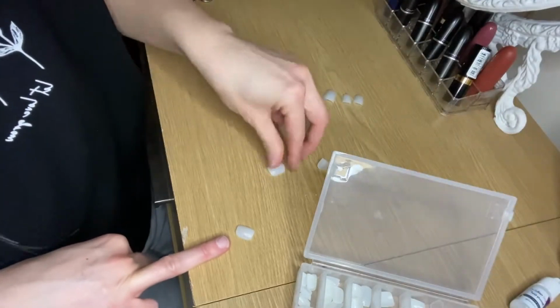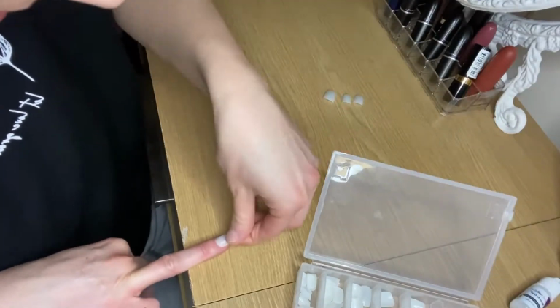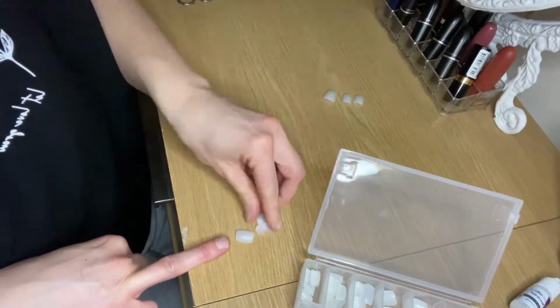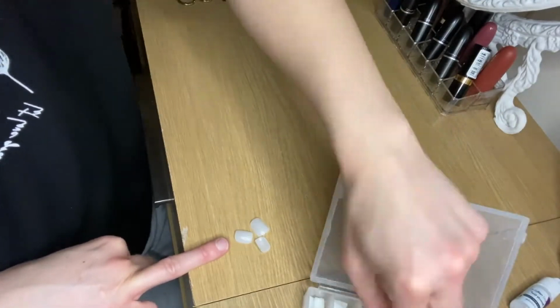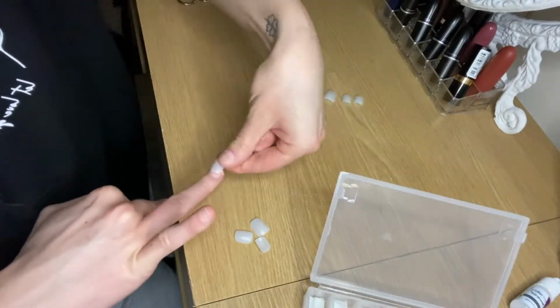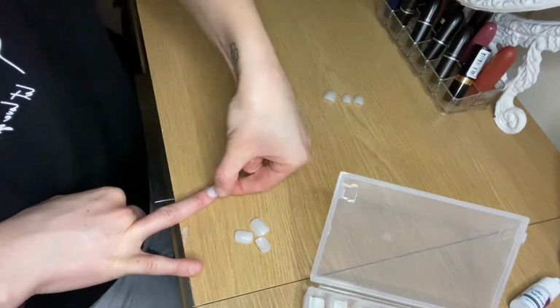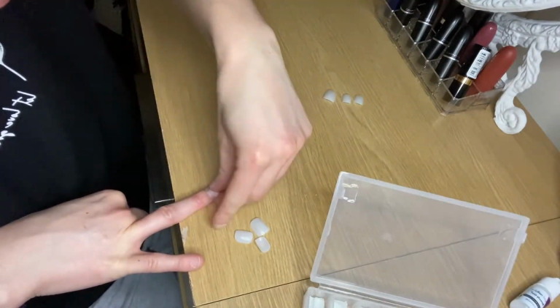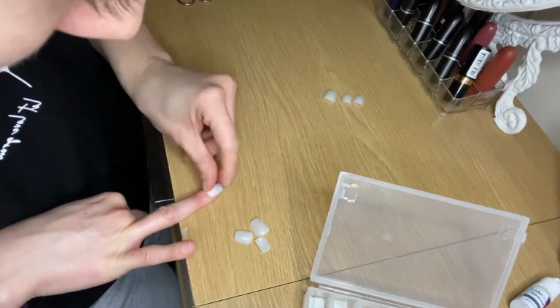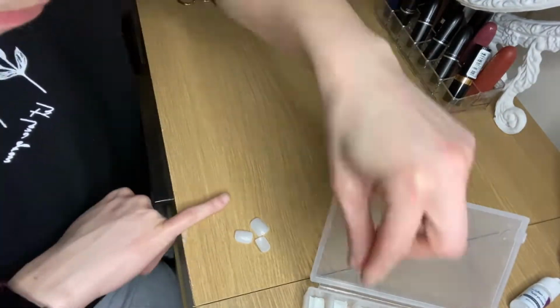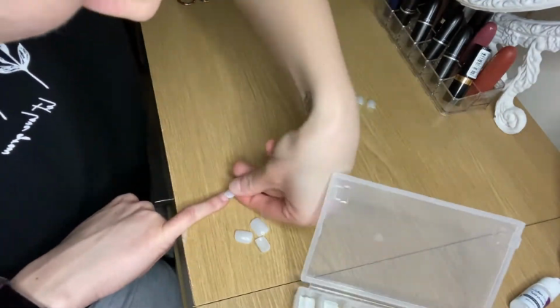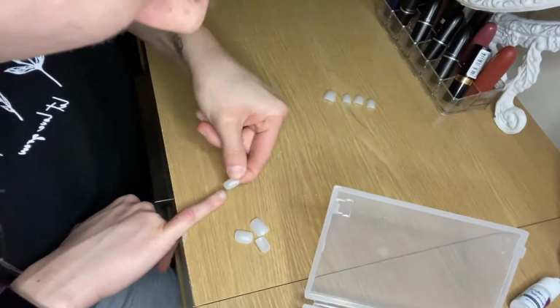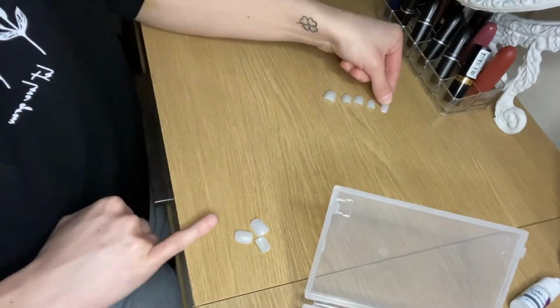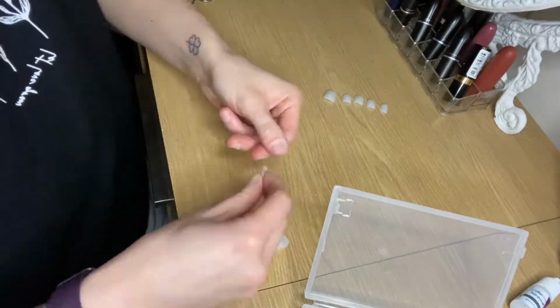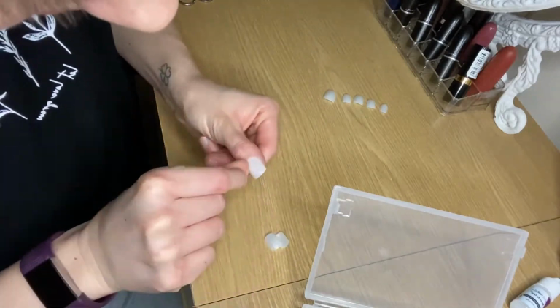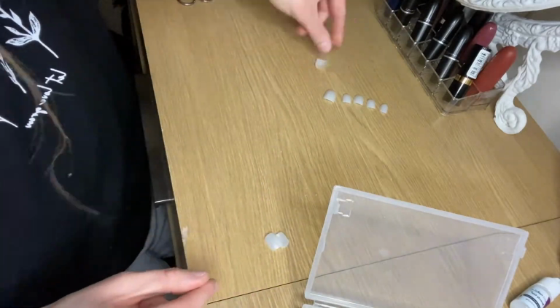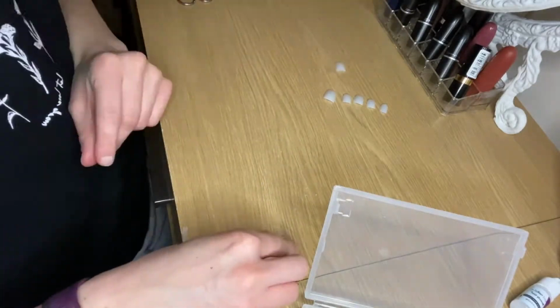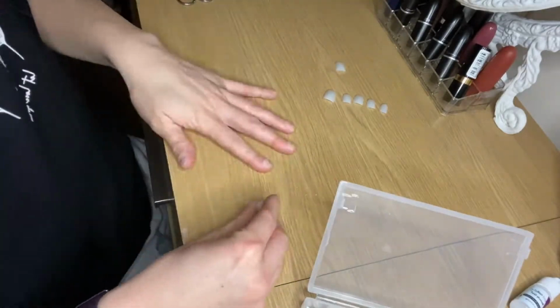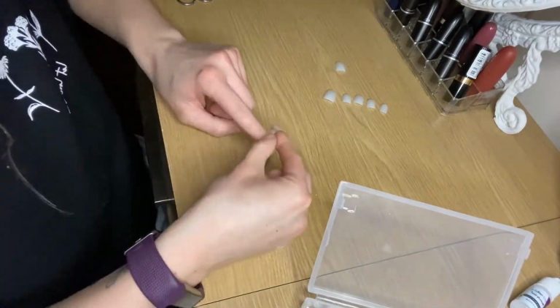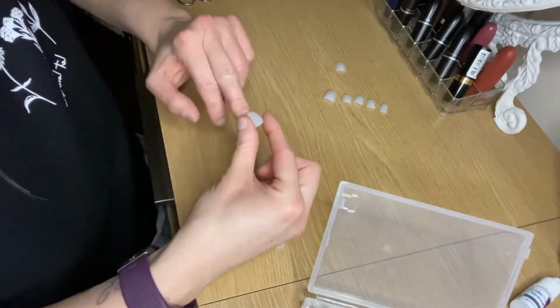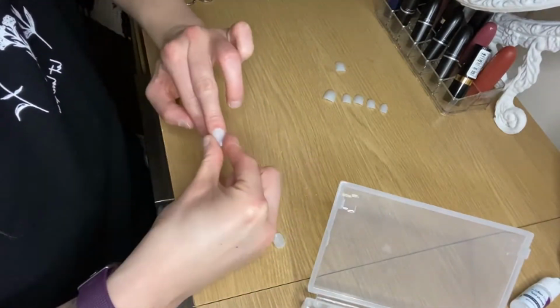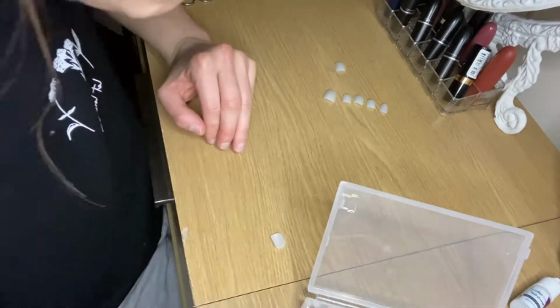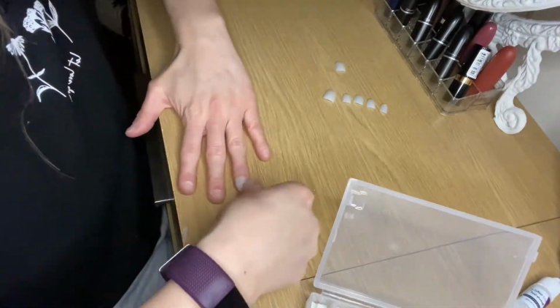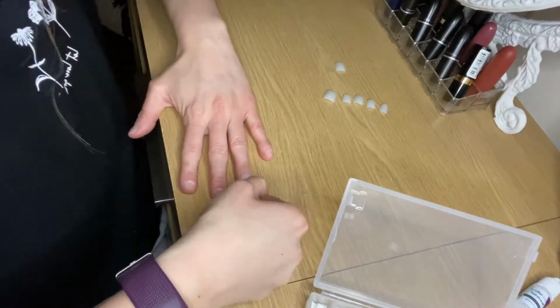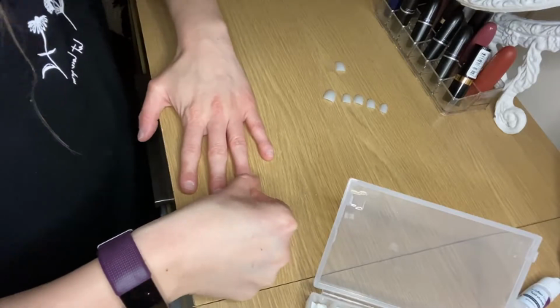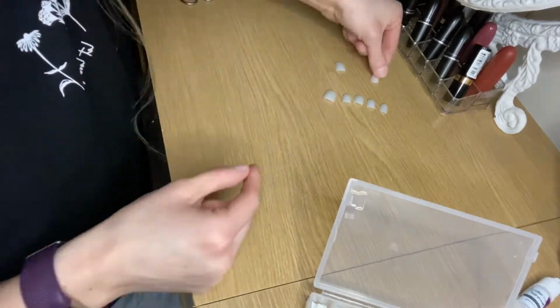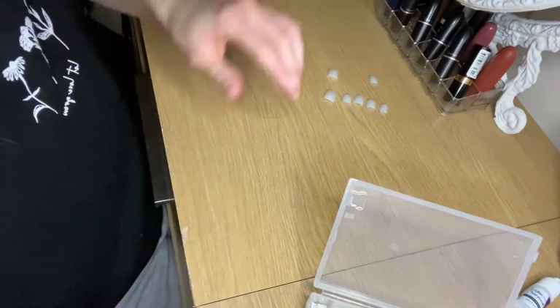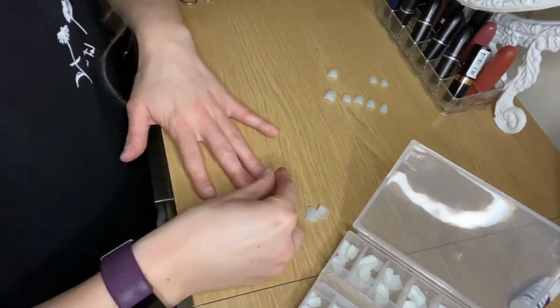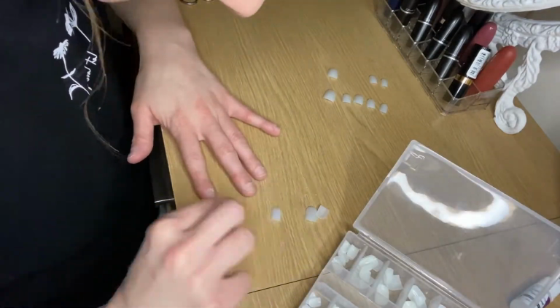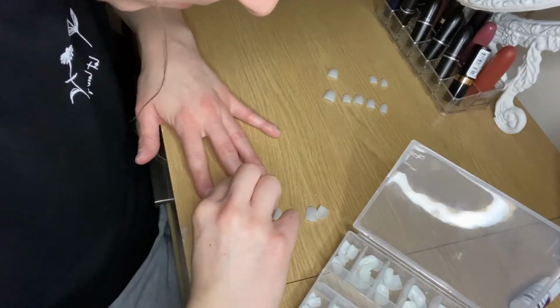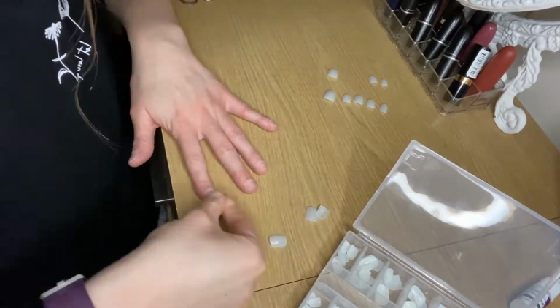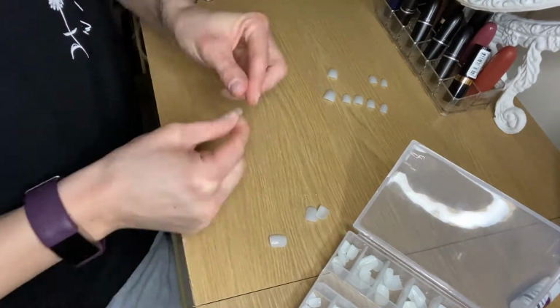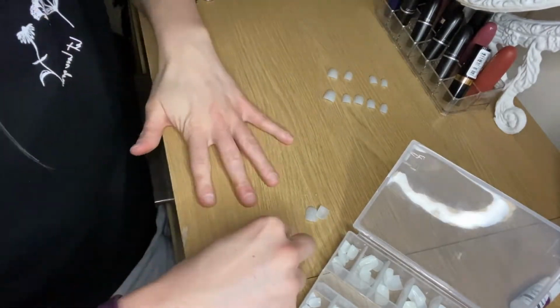These are all the nails that you get in this pack — you get a hundred nails. I'm now going to try on each nail and see what fits, and put them all in size order for each hand on the desk, ready to go.